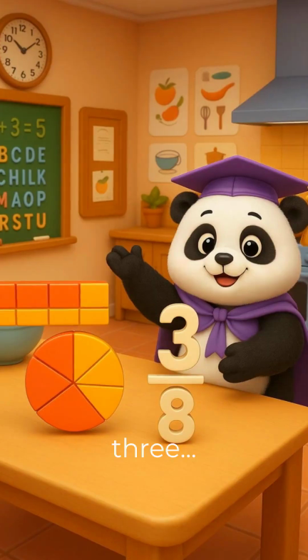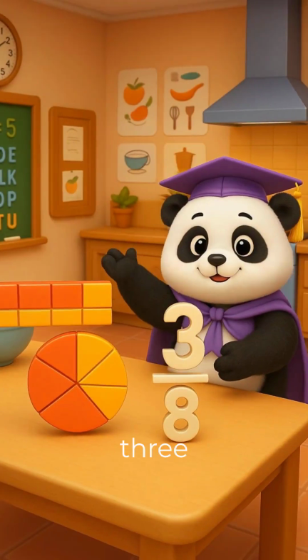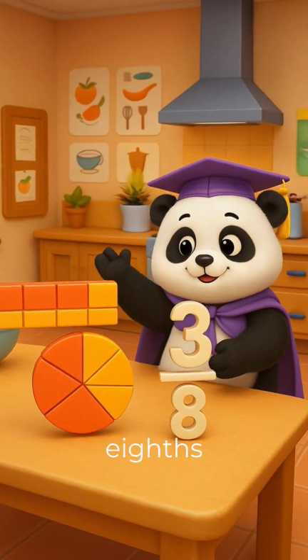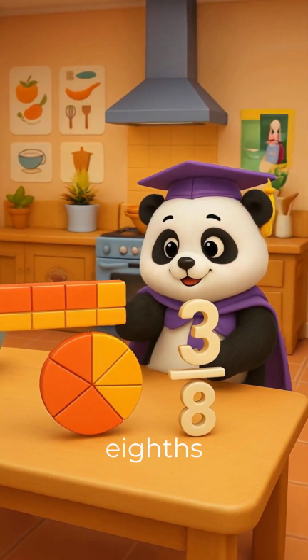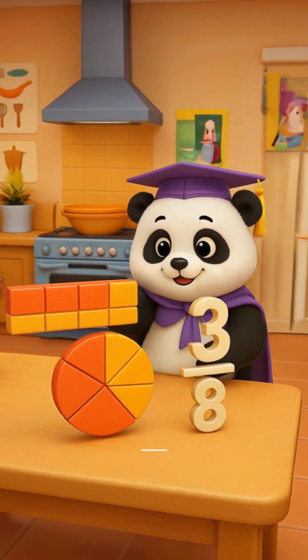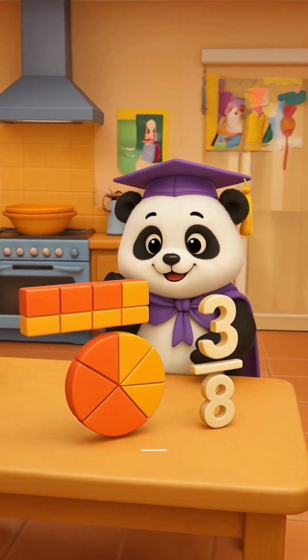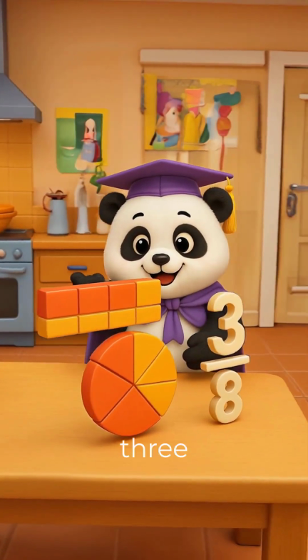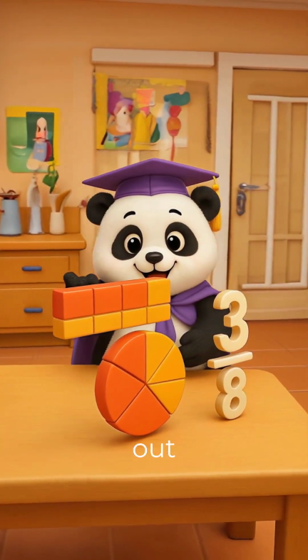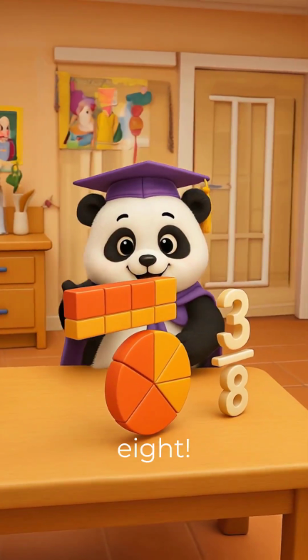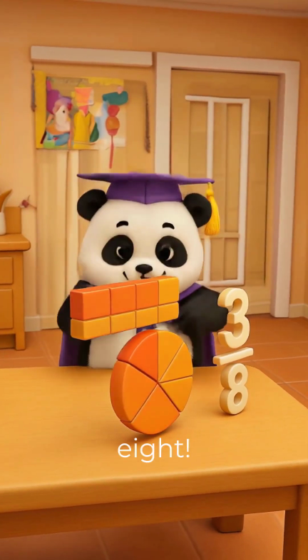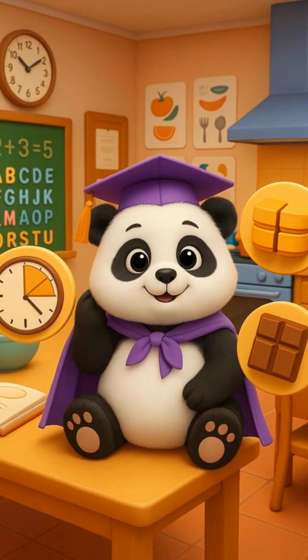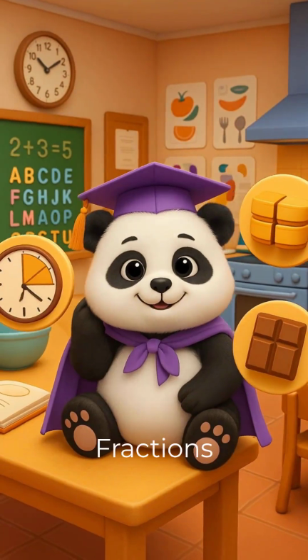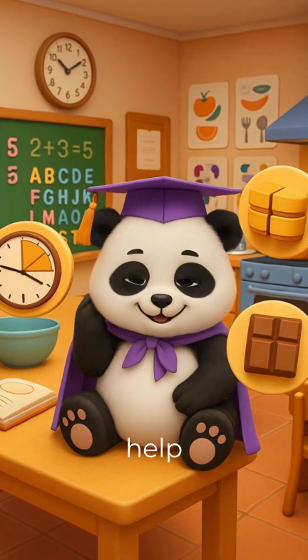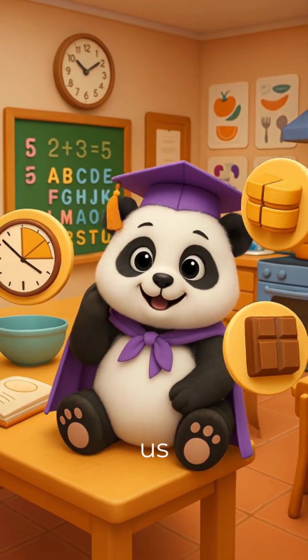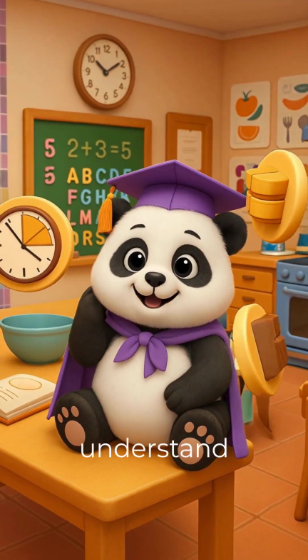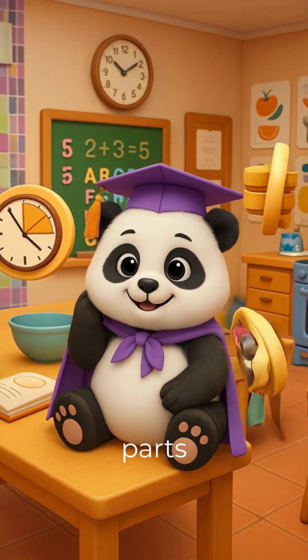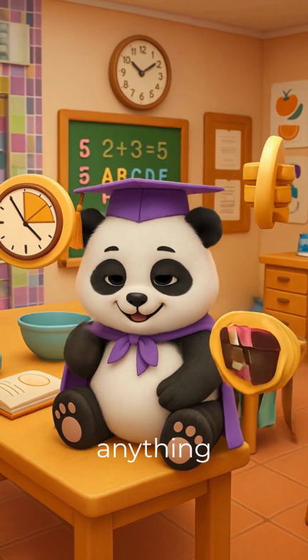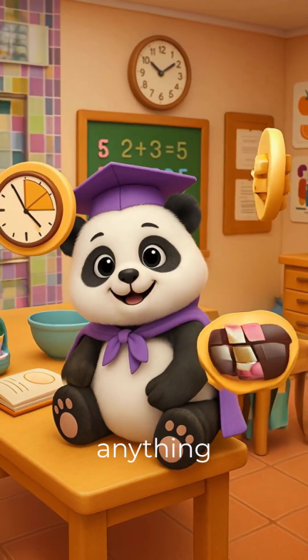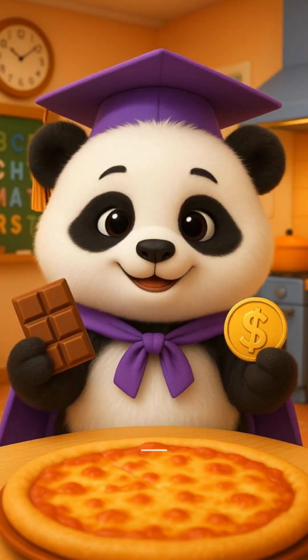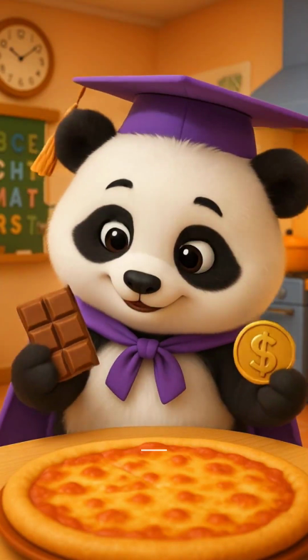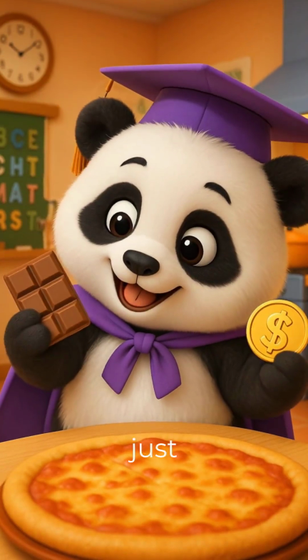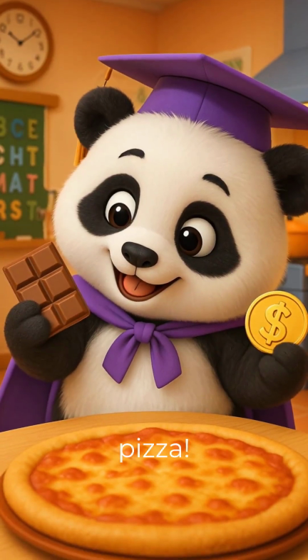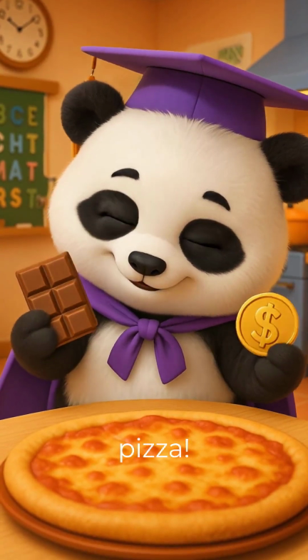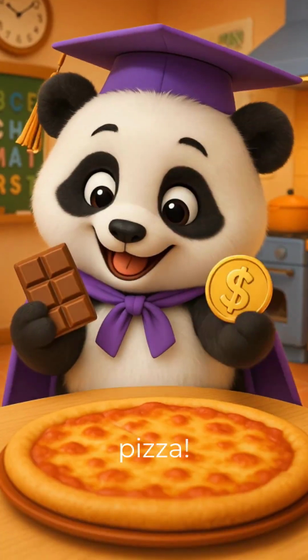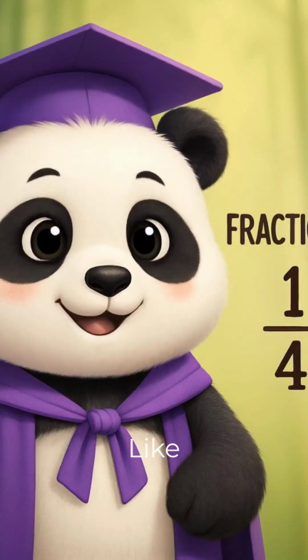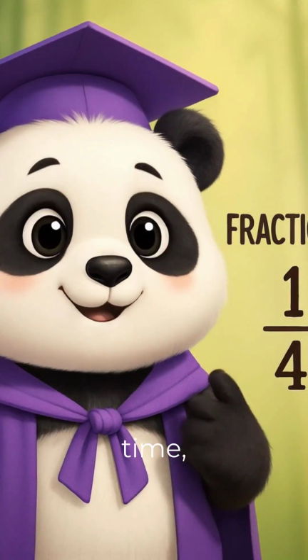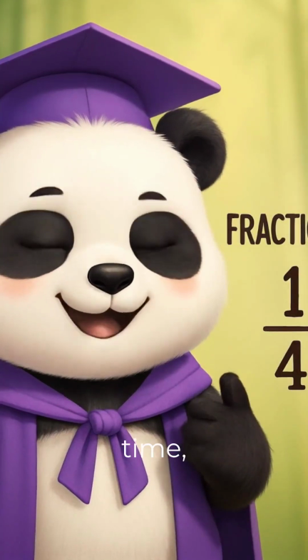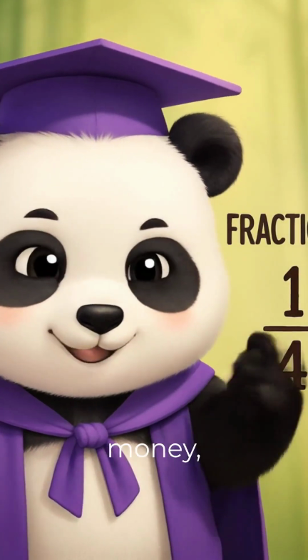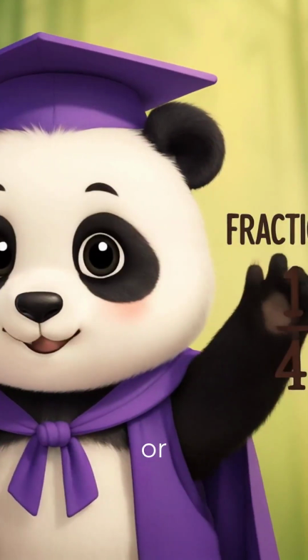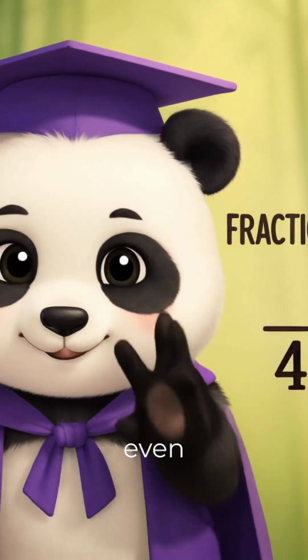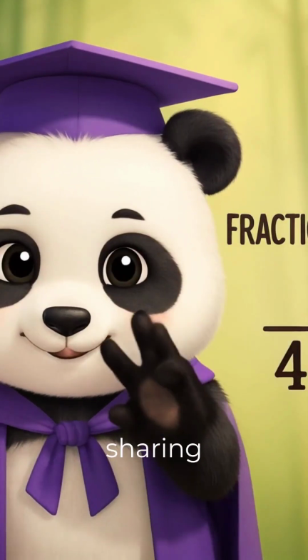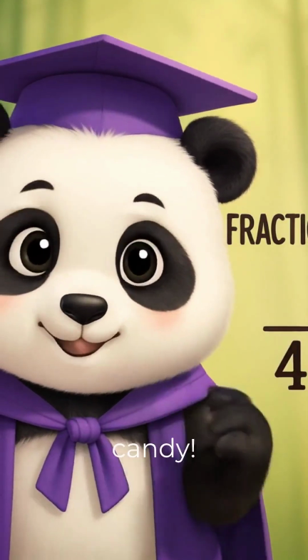that's three-eighths — three parts out of eight. Fractions help us understand parts of anything, not just pizza. Like time, money, or even sharing candy.